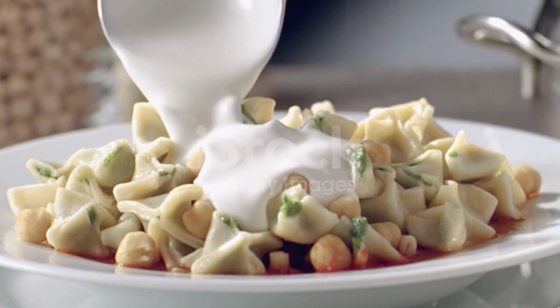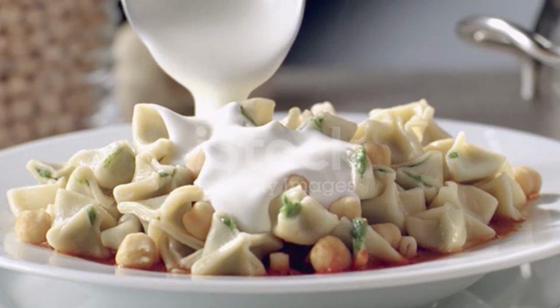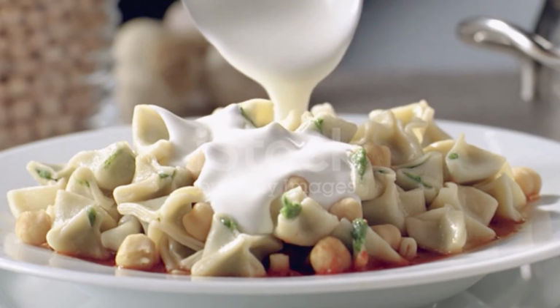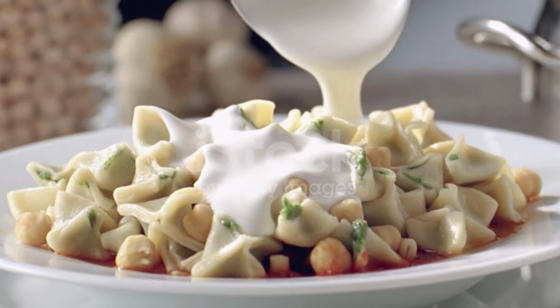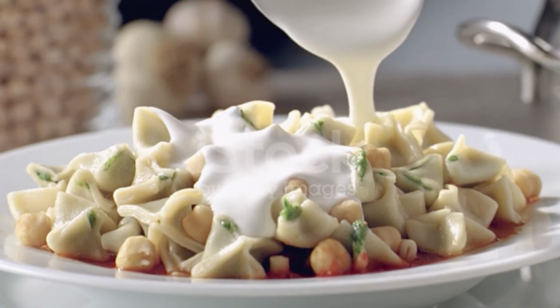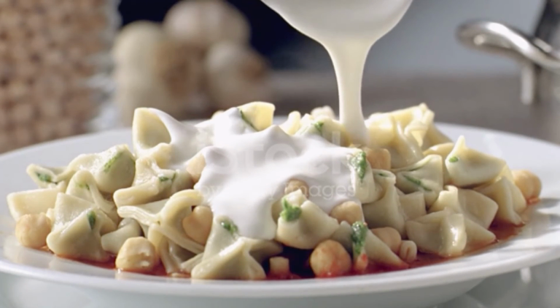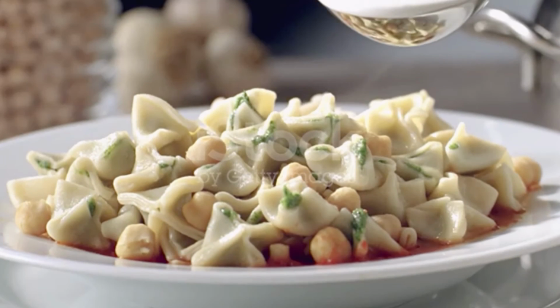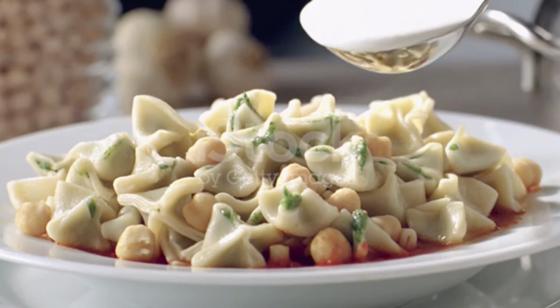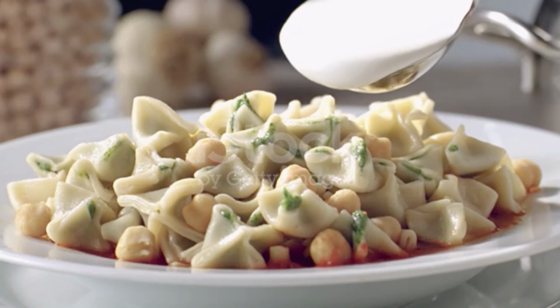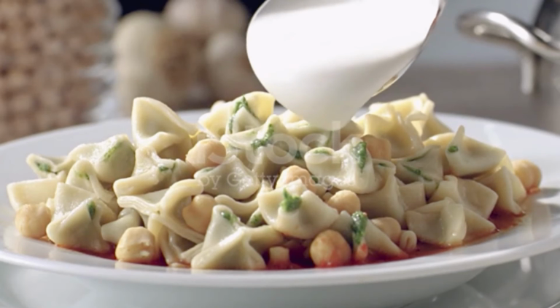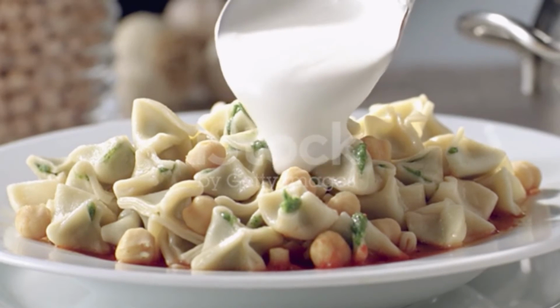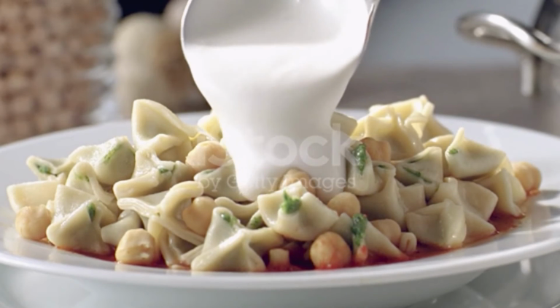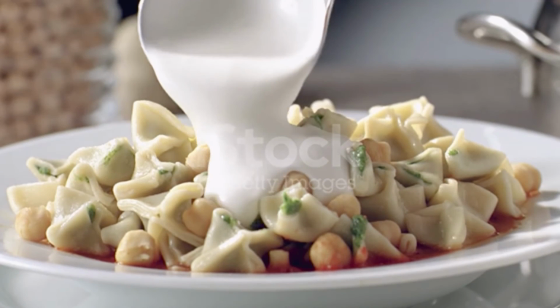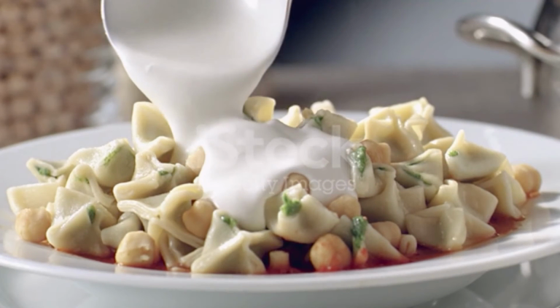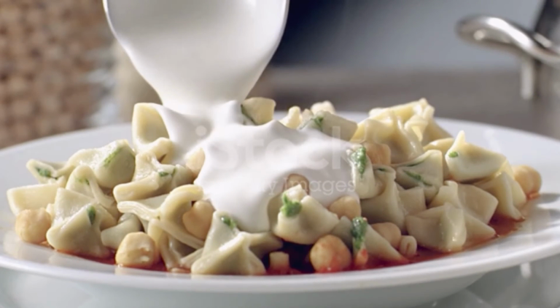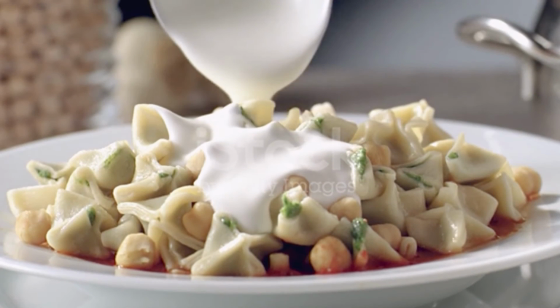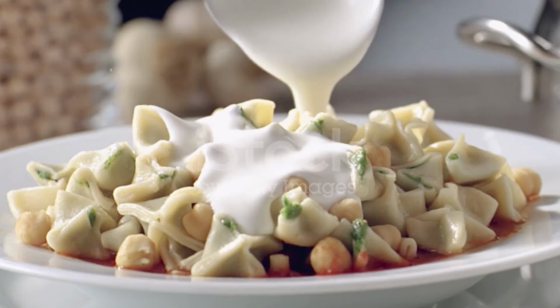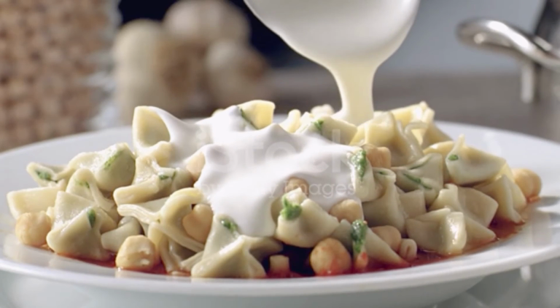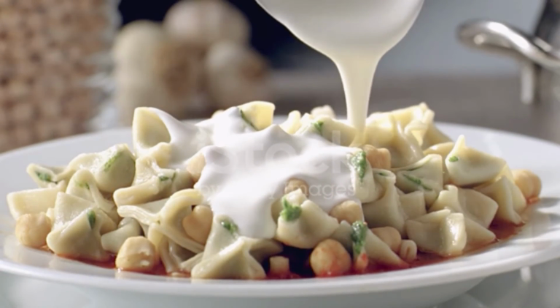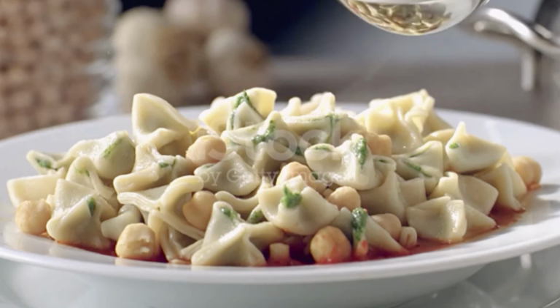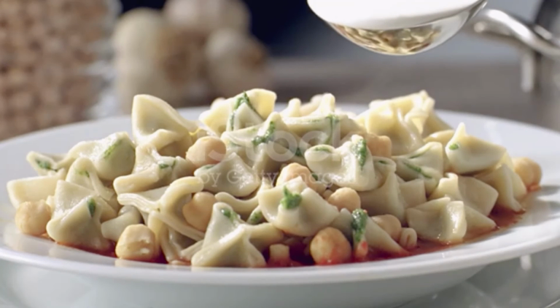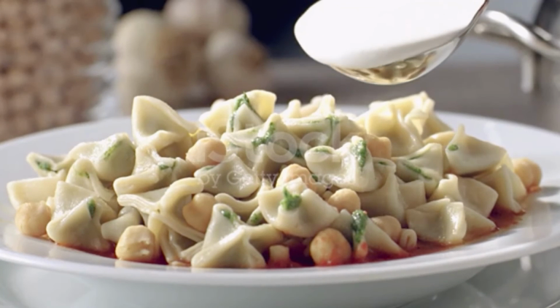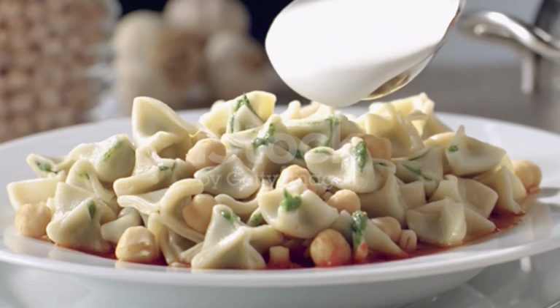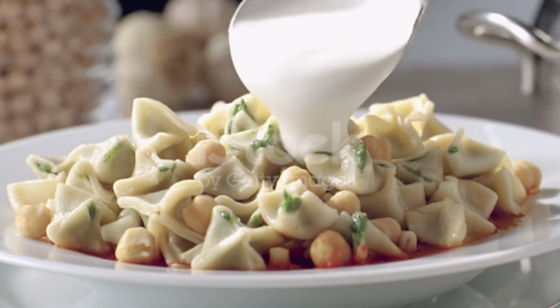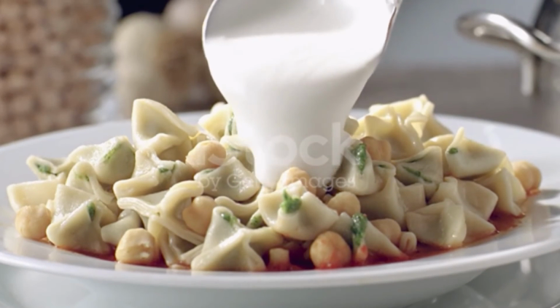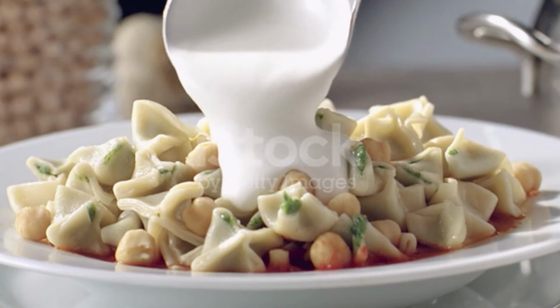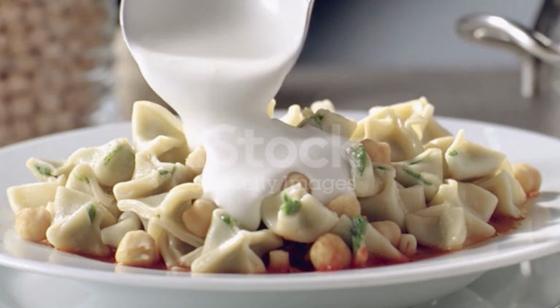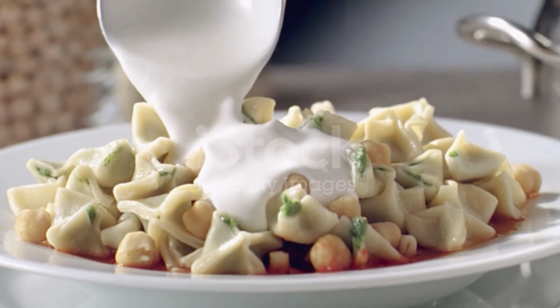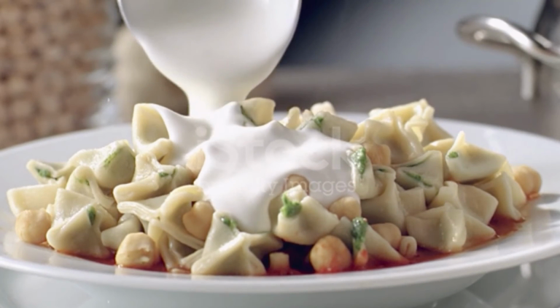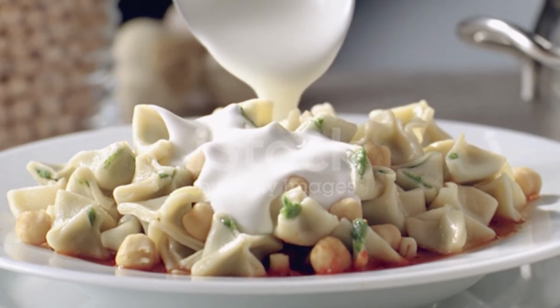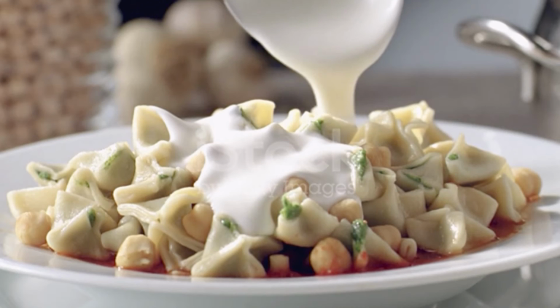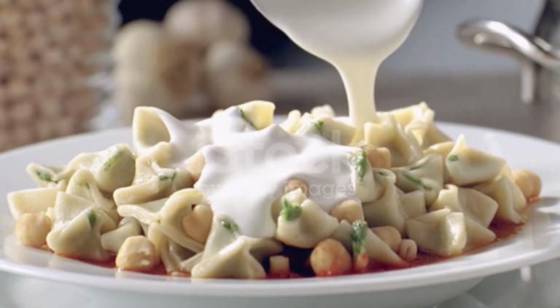Heat the oil and red pepper flakes in a small skillet over low heat, just until the pepper flakes have started to colour the oil. Don't let them burn. Remove from the heat and keep warm. Stir the minced garlic into the yogurt and set aside.